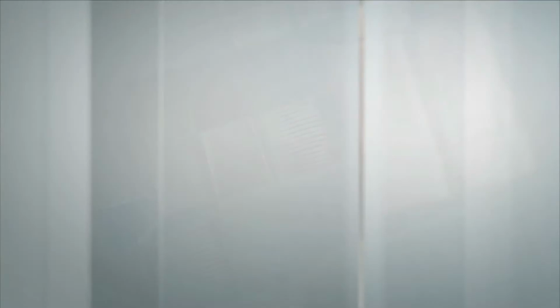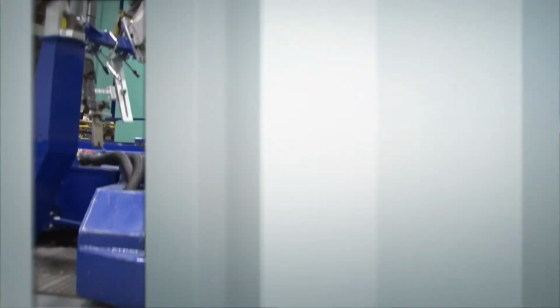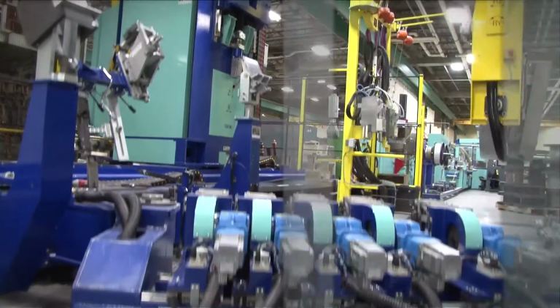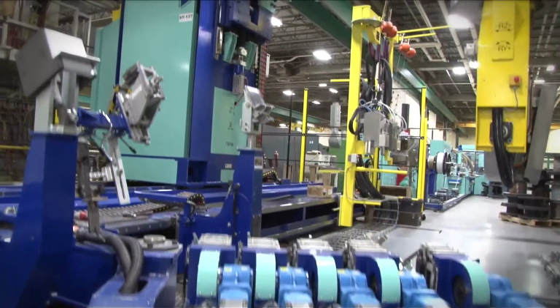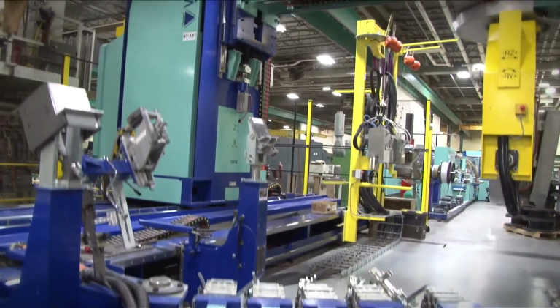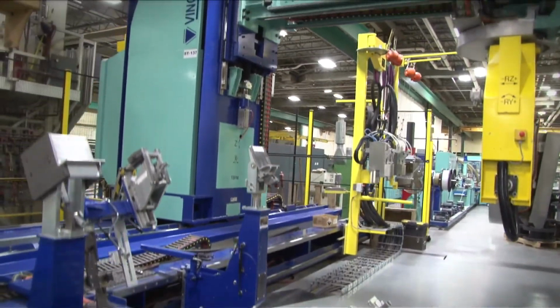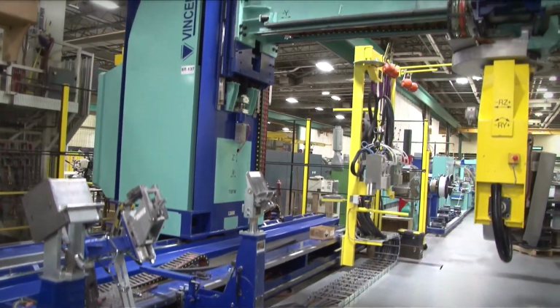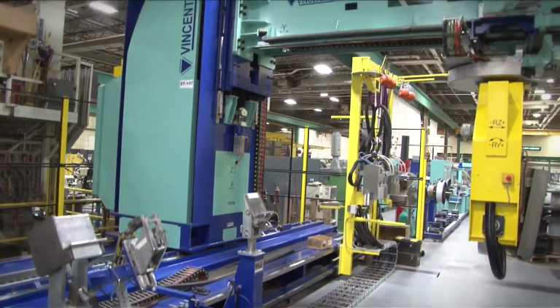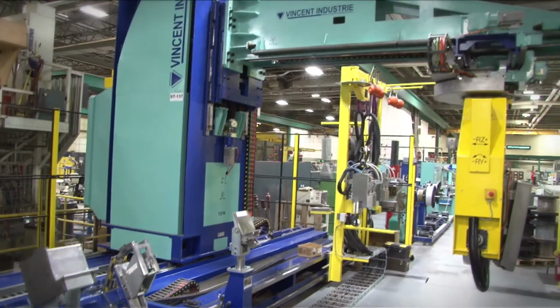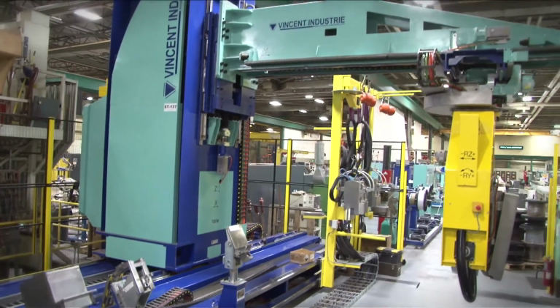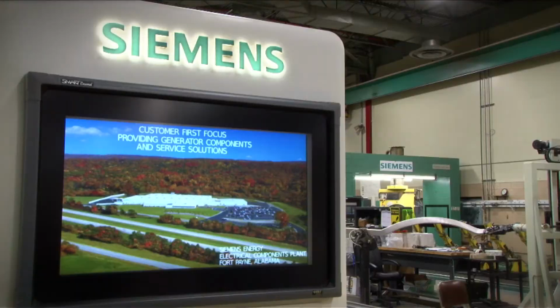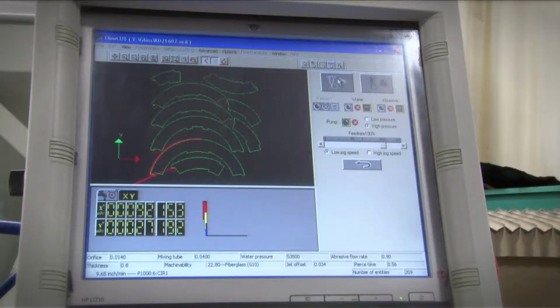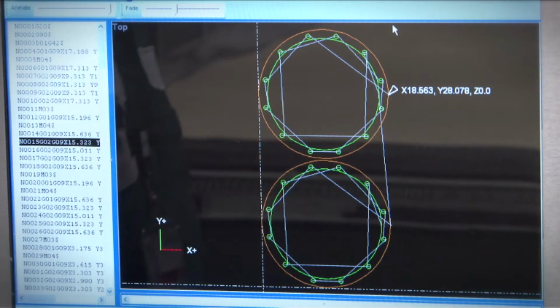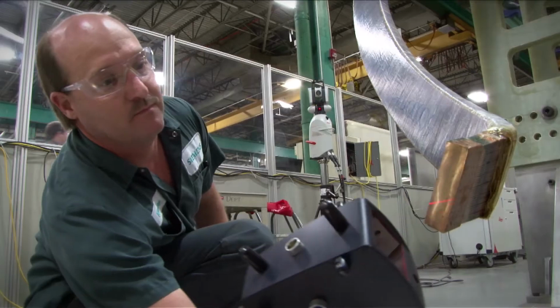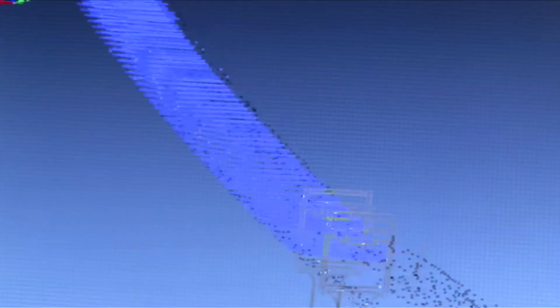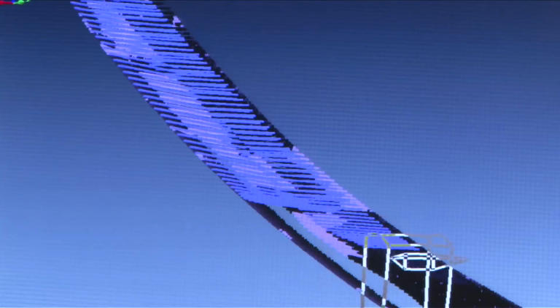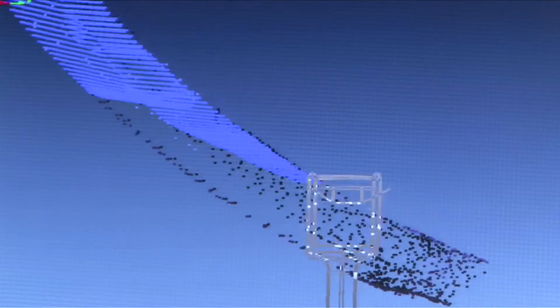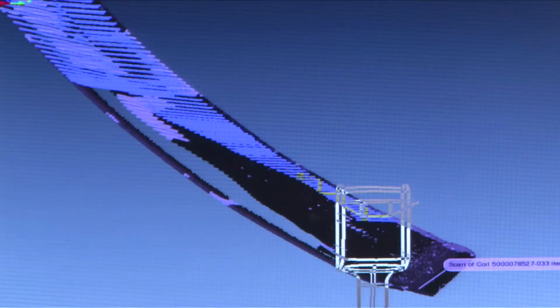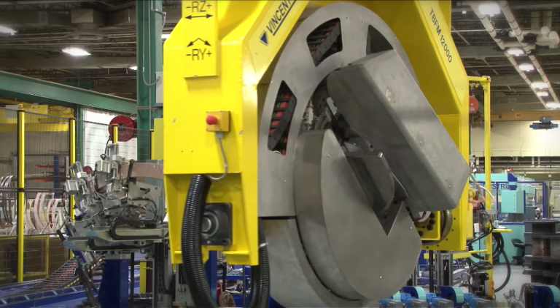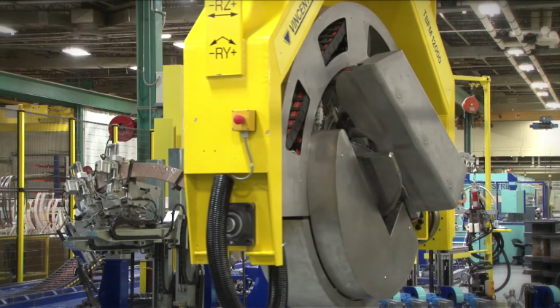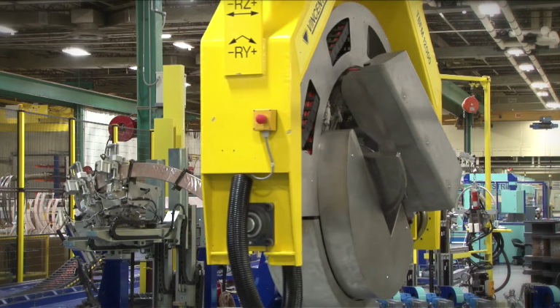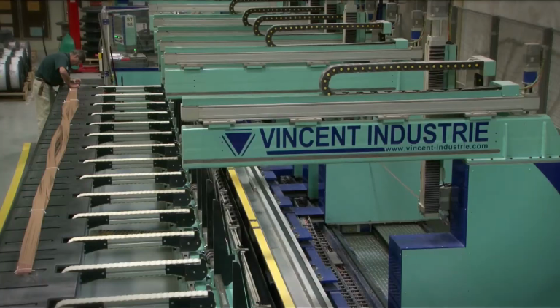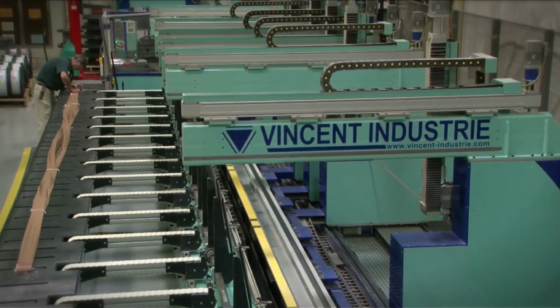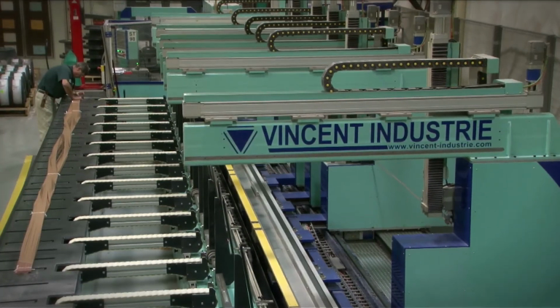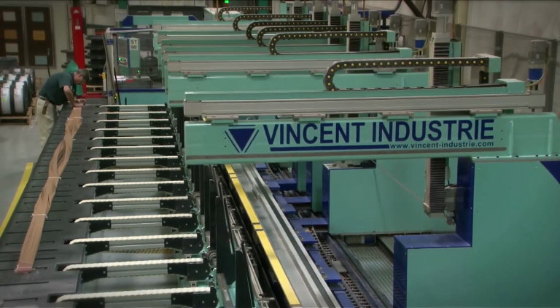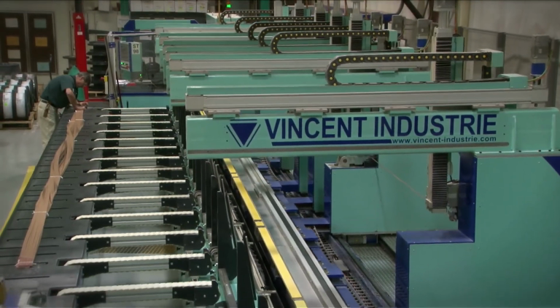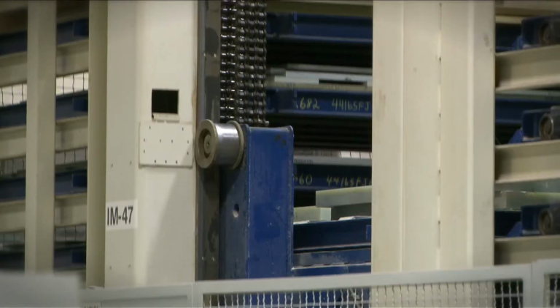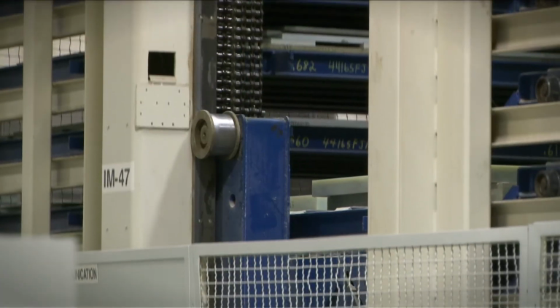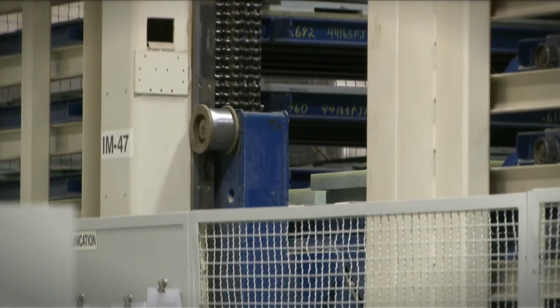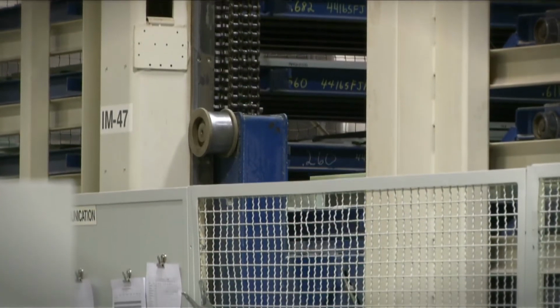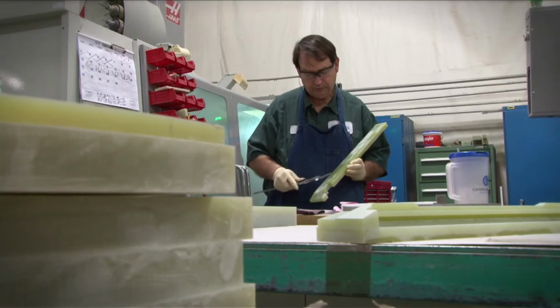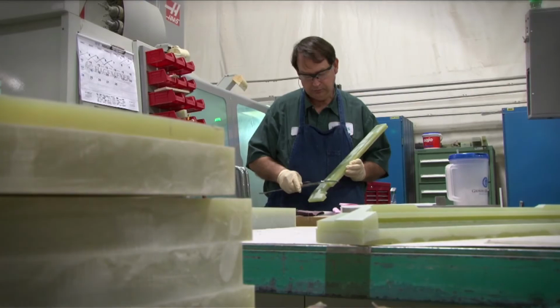Since 2009, Siemens has invested over 12 million US dollars in this facility. With the automation equipment we've purchased, we are very cost competitive here in the US, in Alabama, with a very highly skilled workforce.